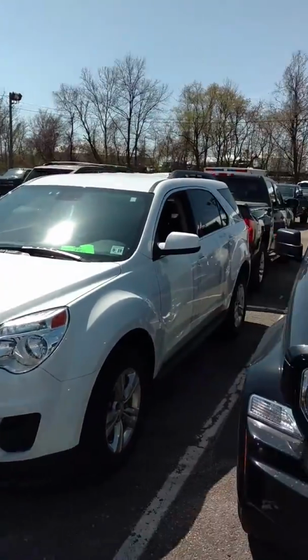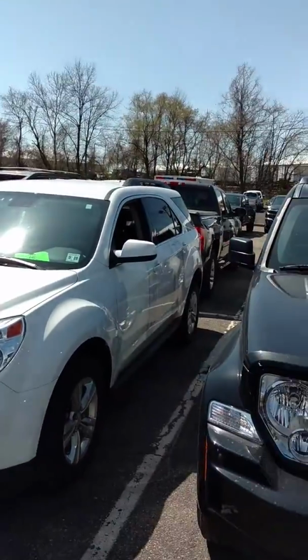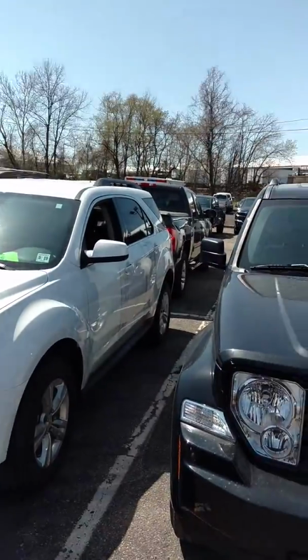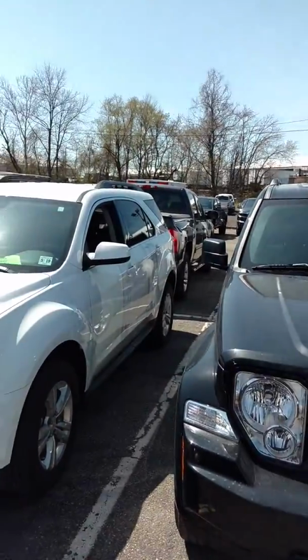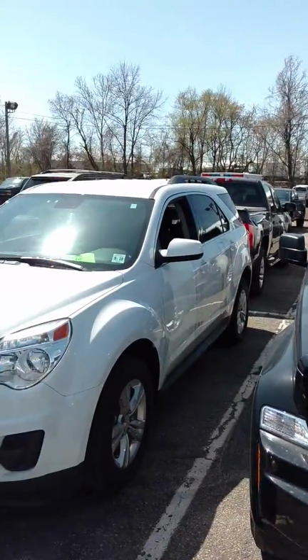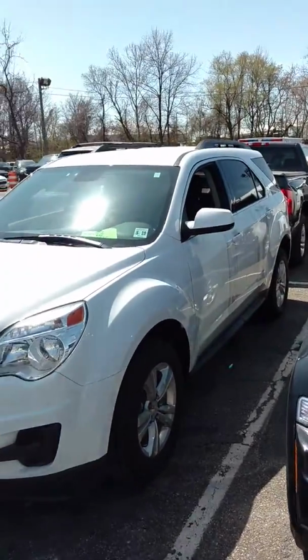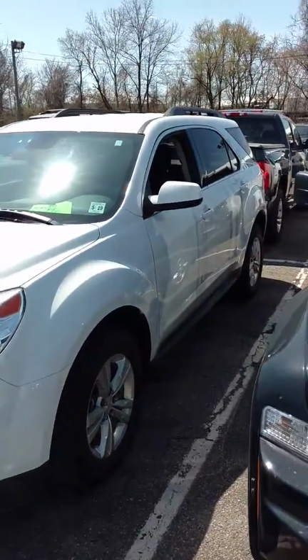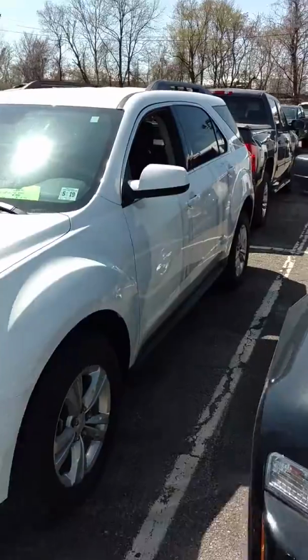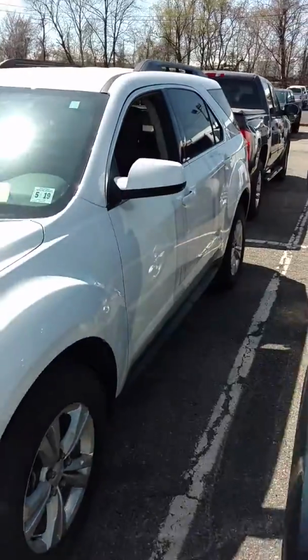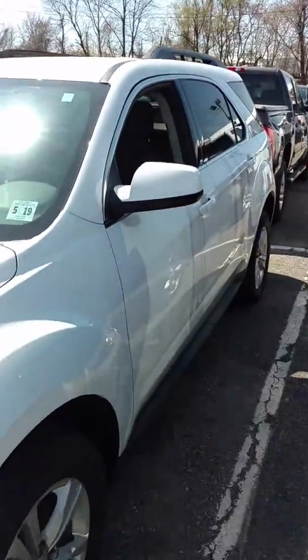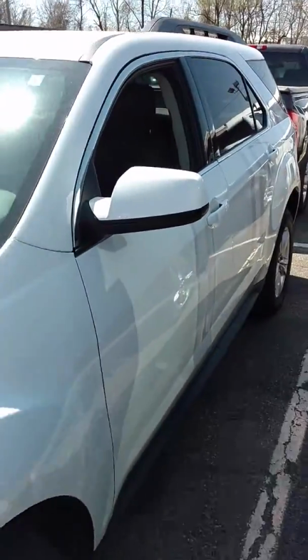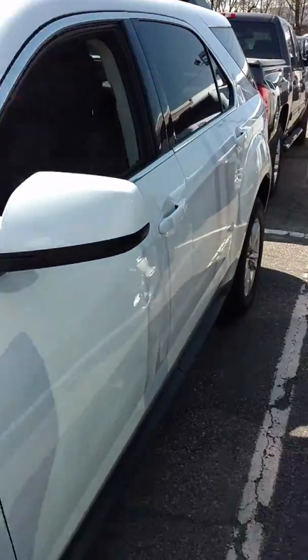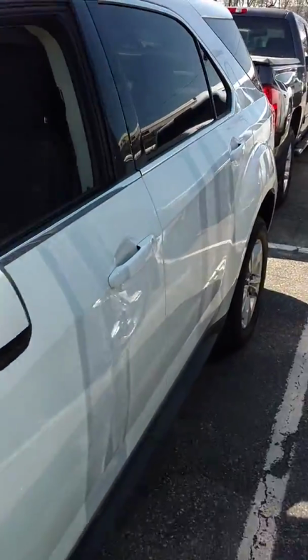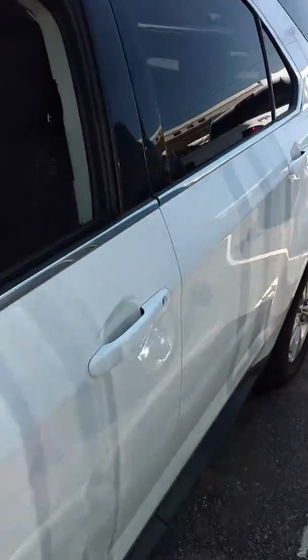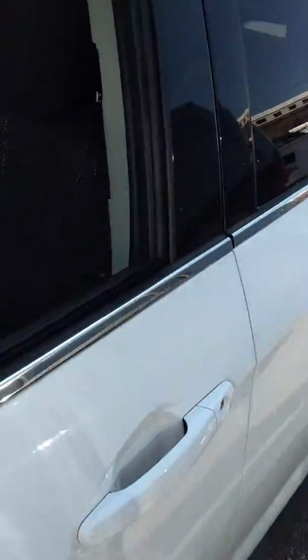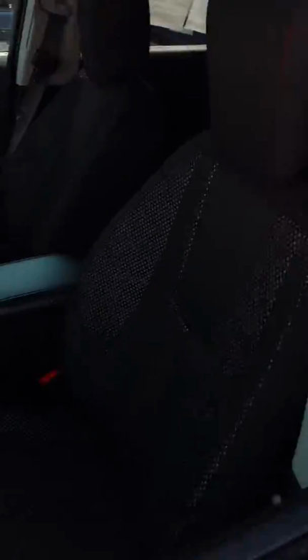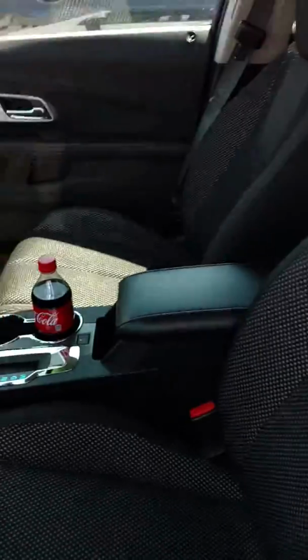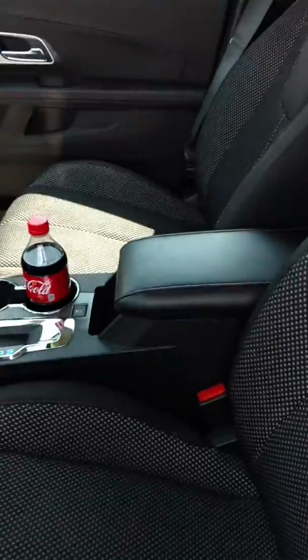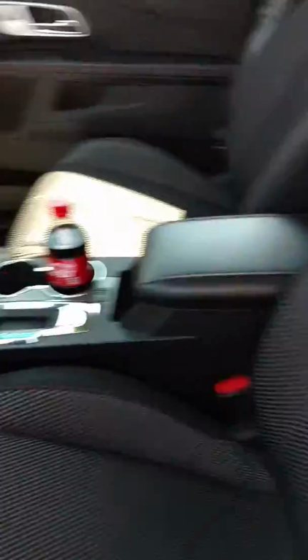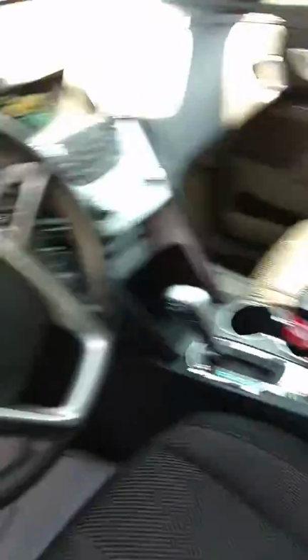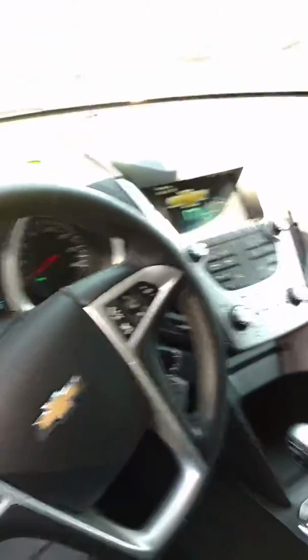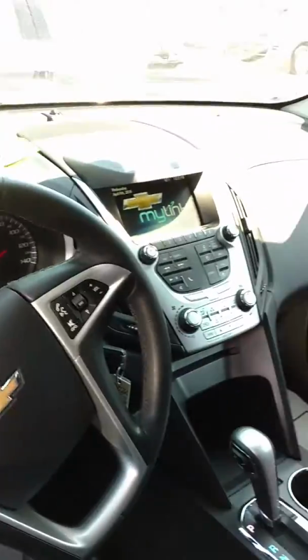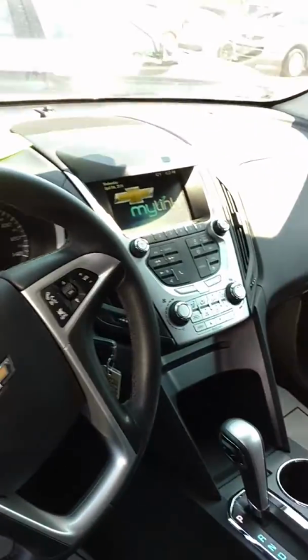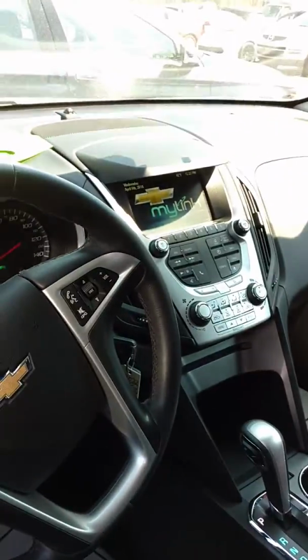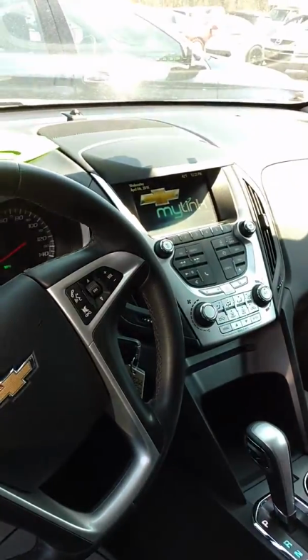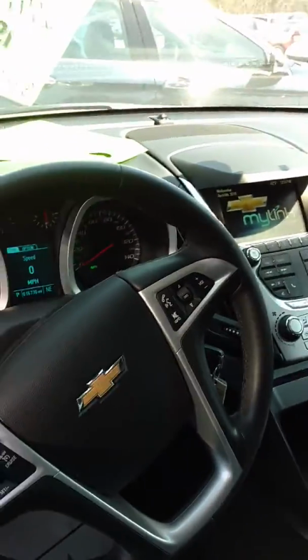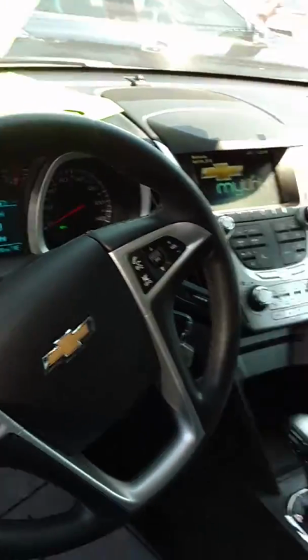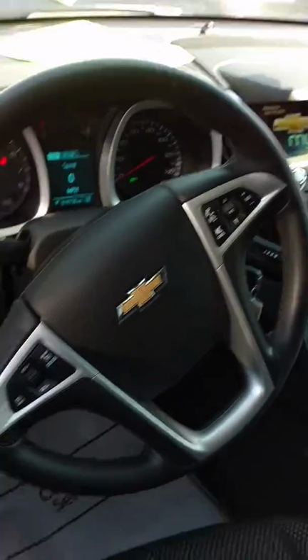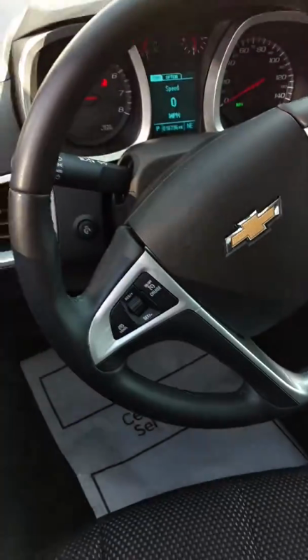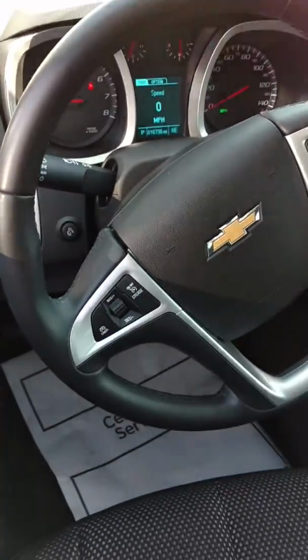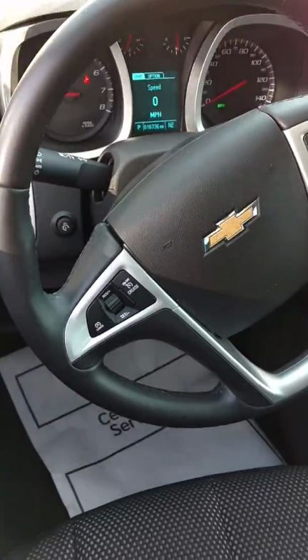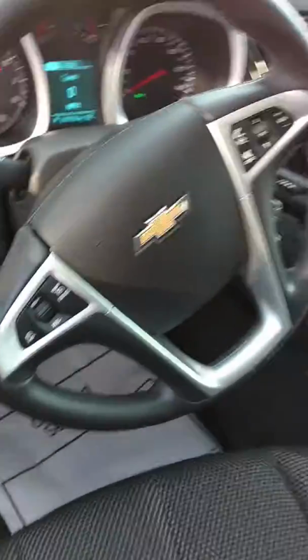This is a white 2014 certified. Apologize about the glare here. Nice interior, touch screen radio, backup camera, Bluetooth, cruise control.